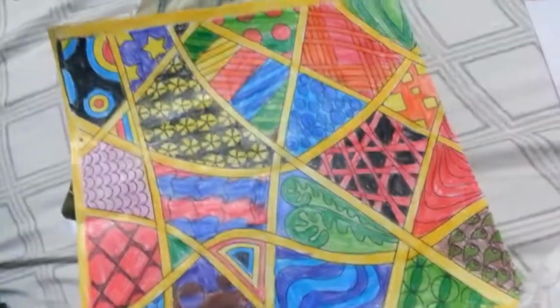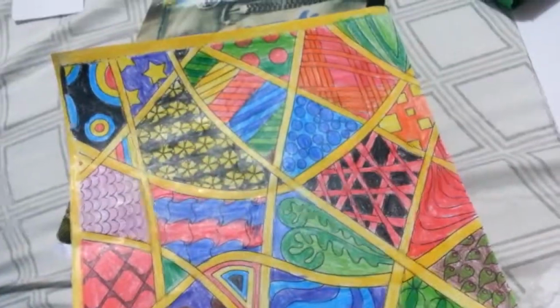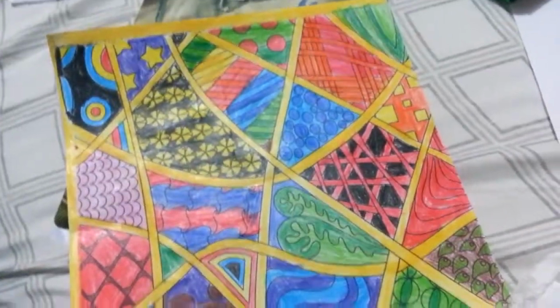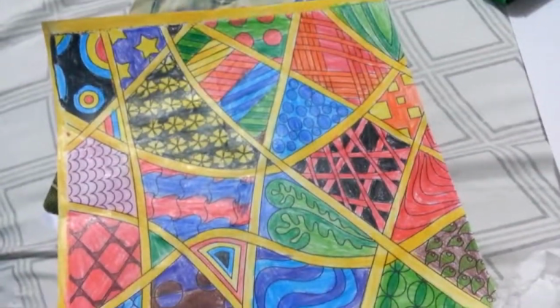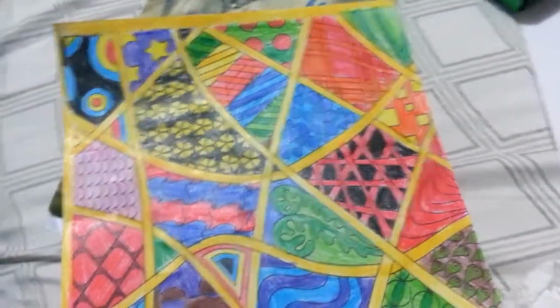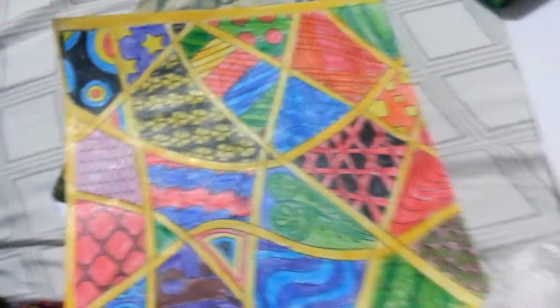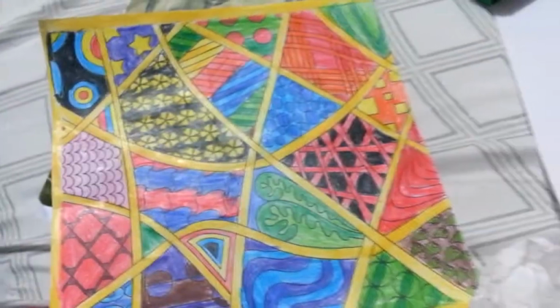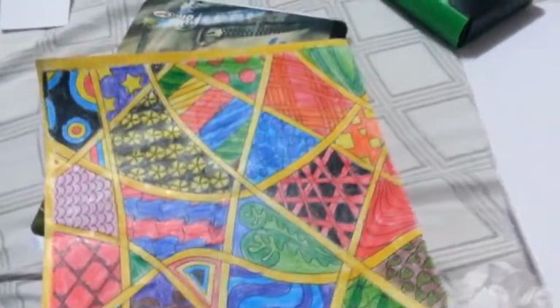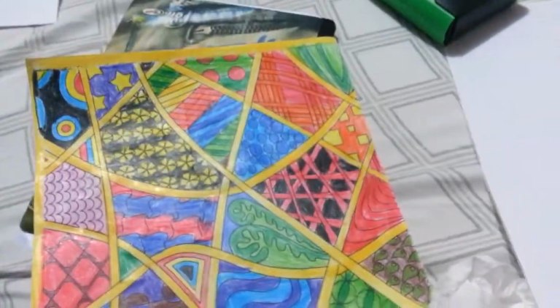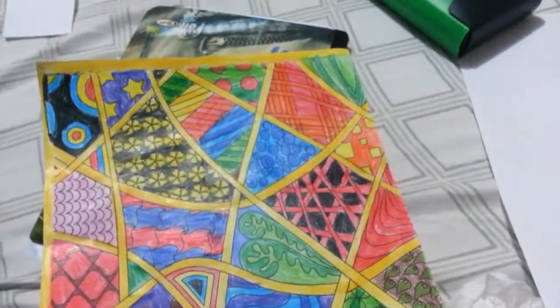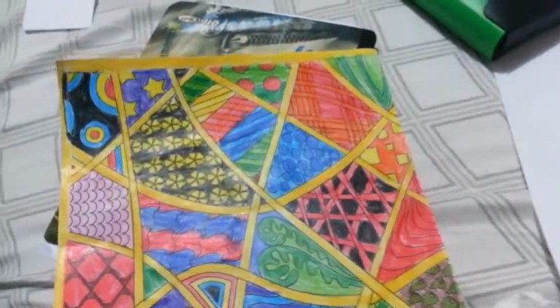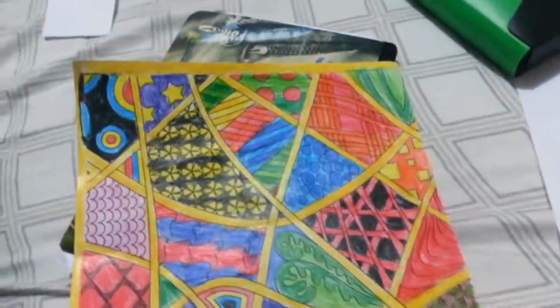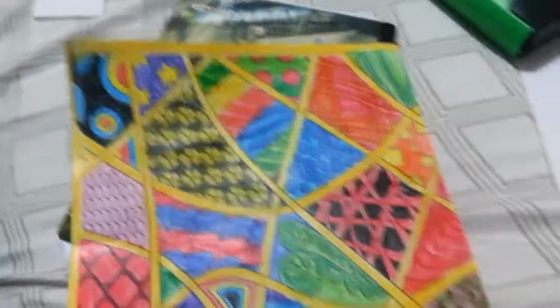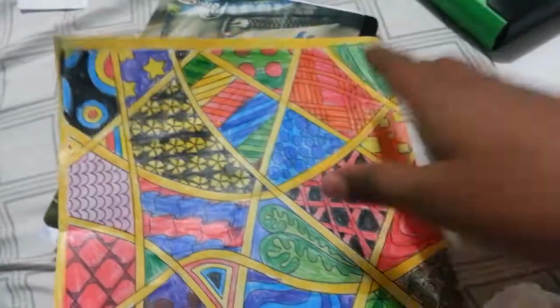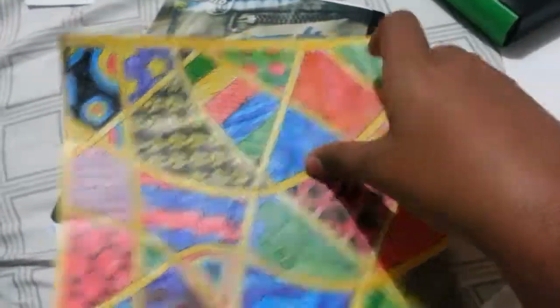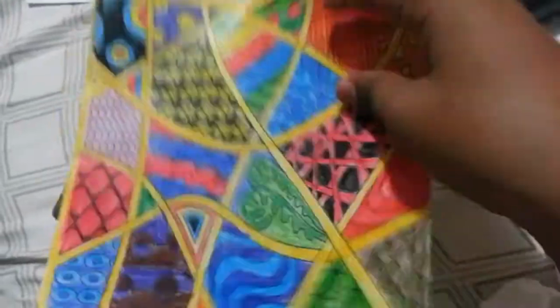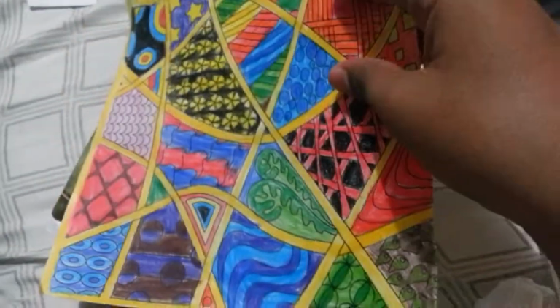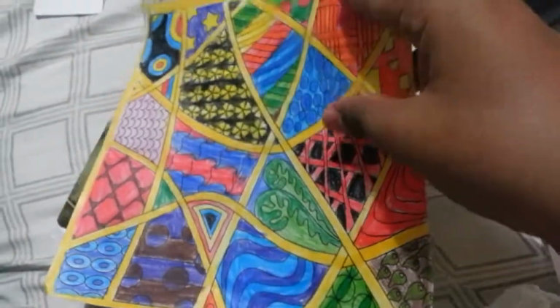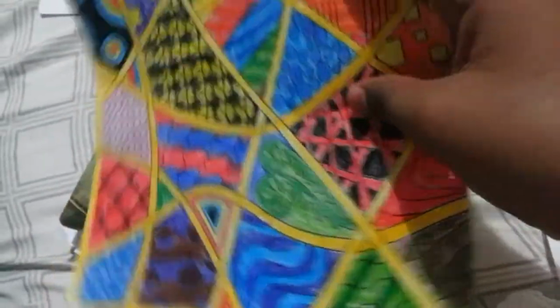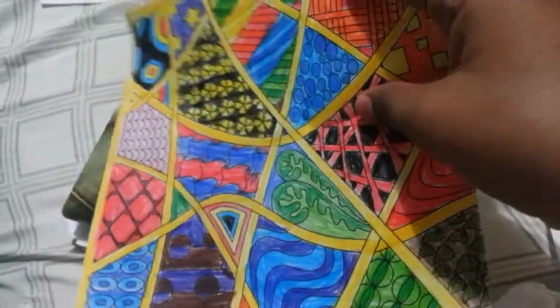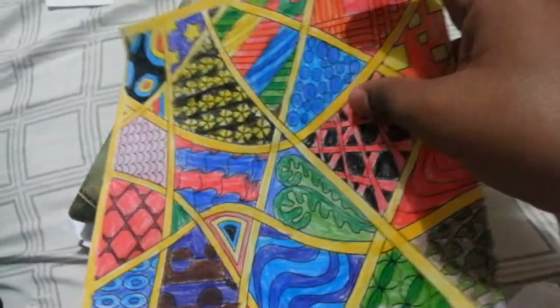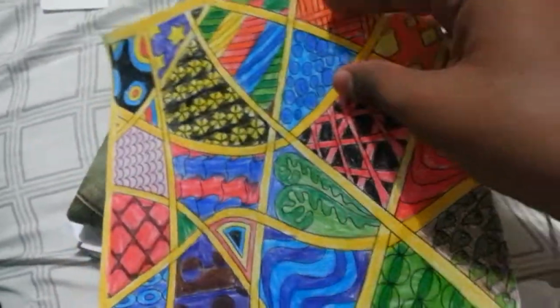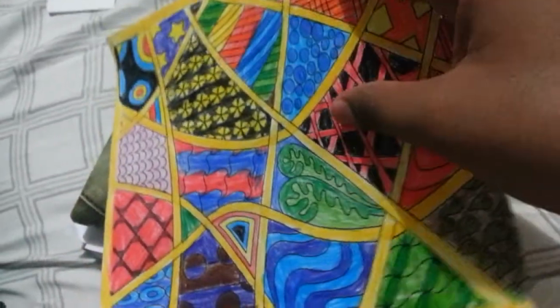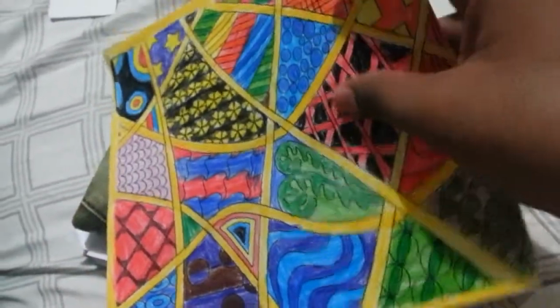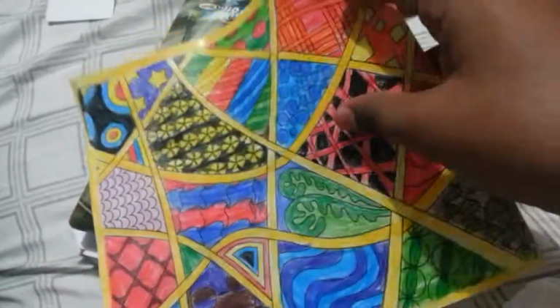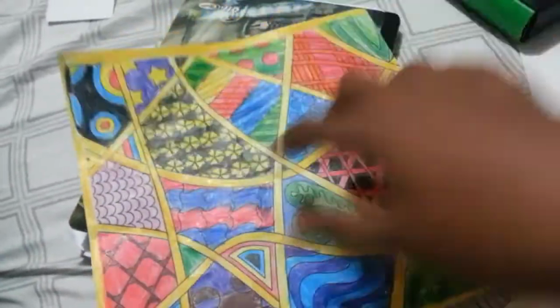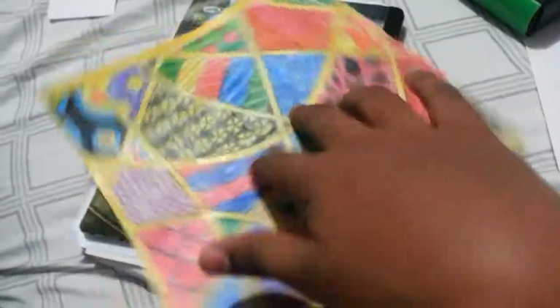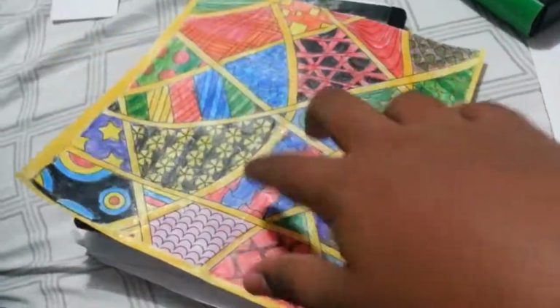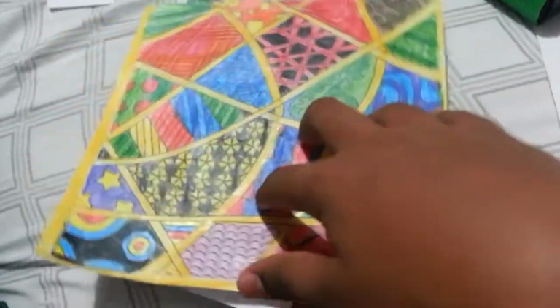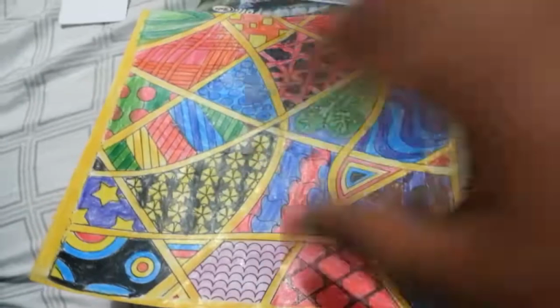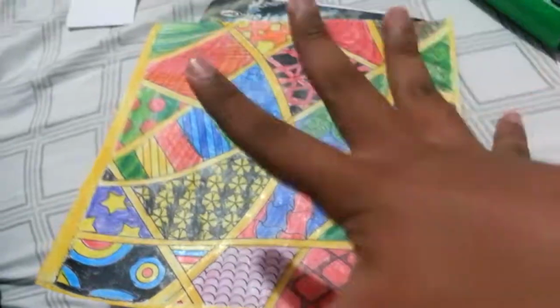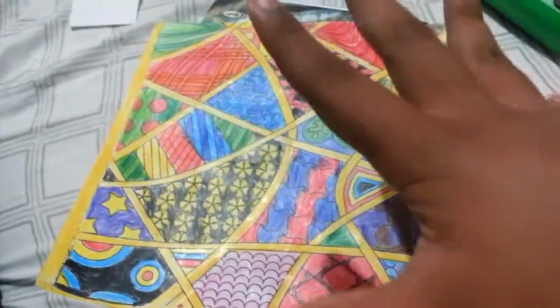Hi guys, PaganDog64 here. Today we're going to do origami with this piece of paper. I colored it, and it just took me a while, but I hope it looks nice.